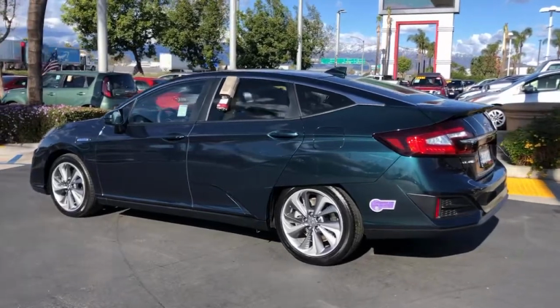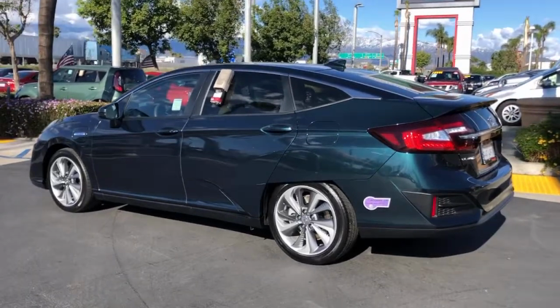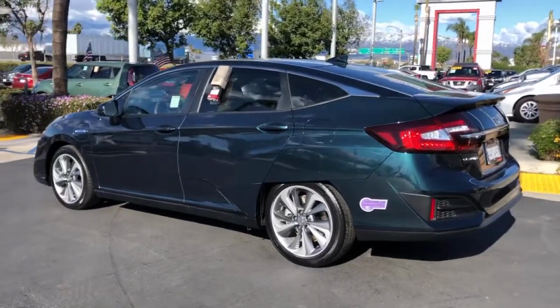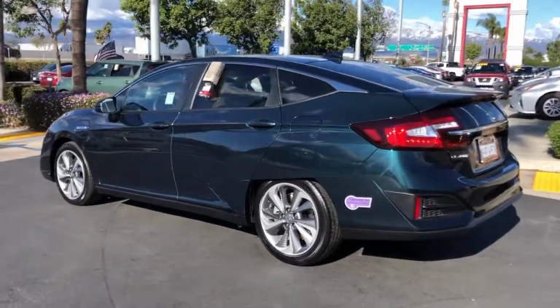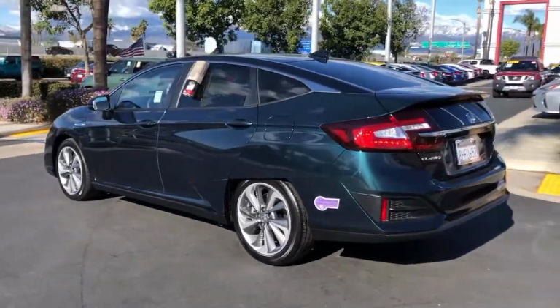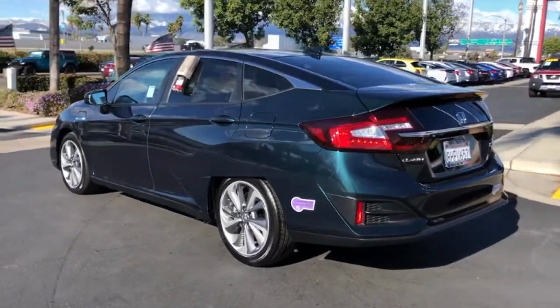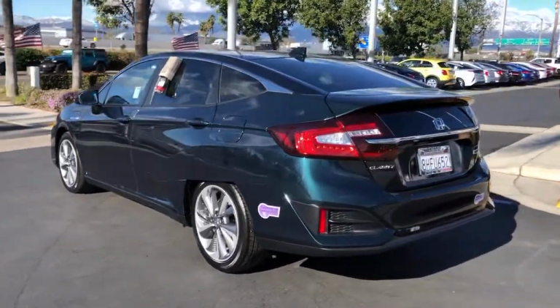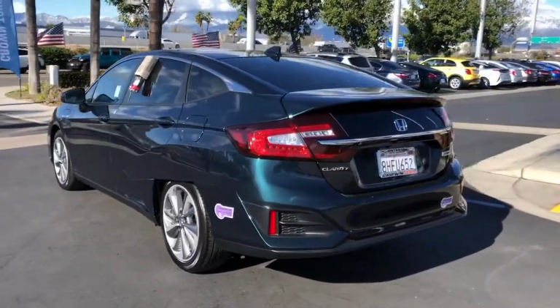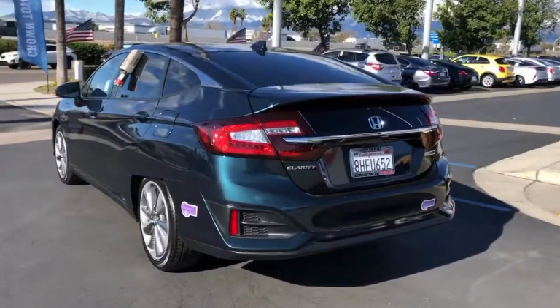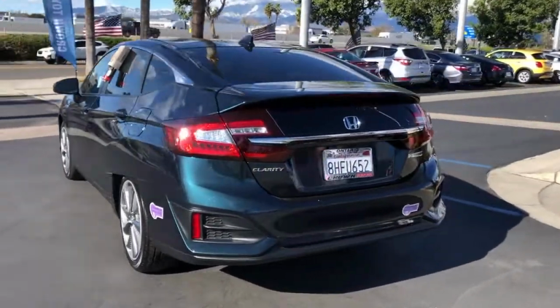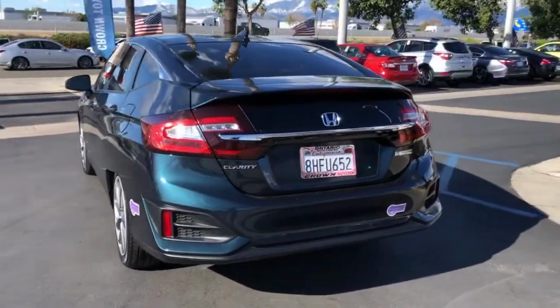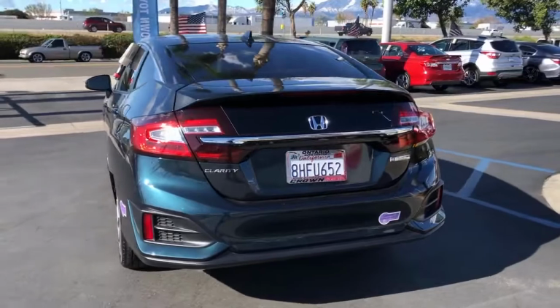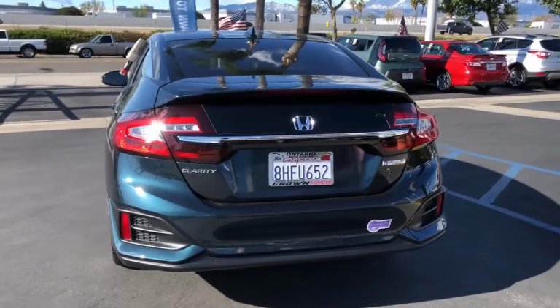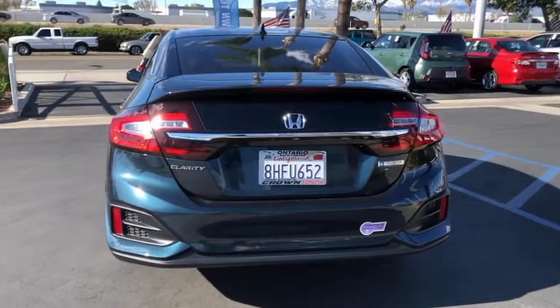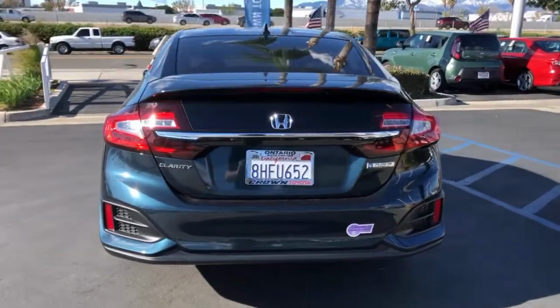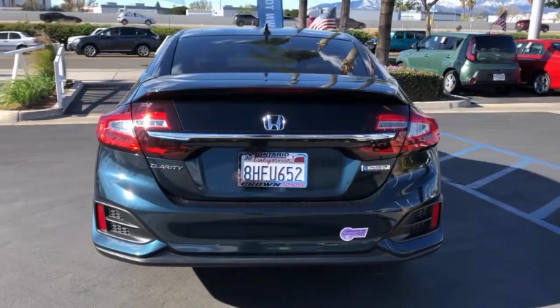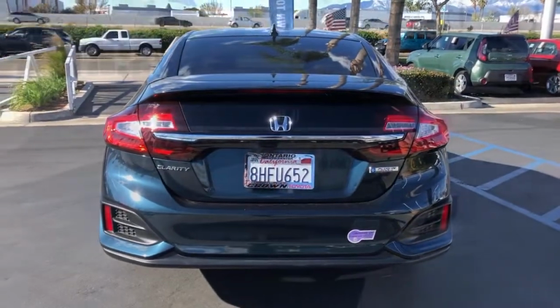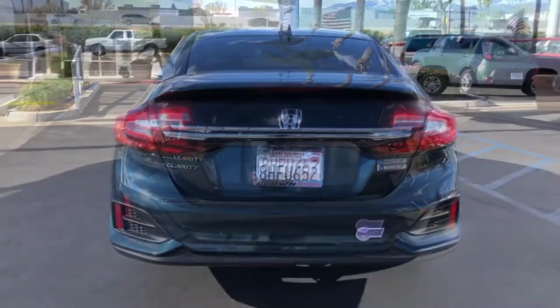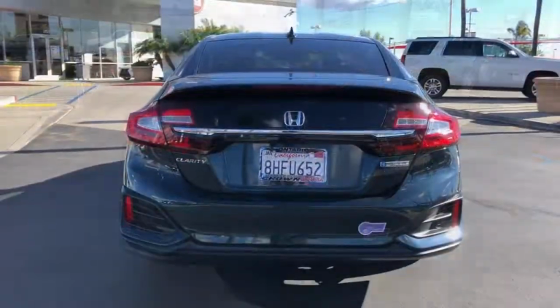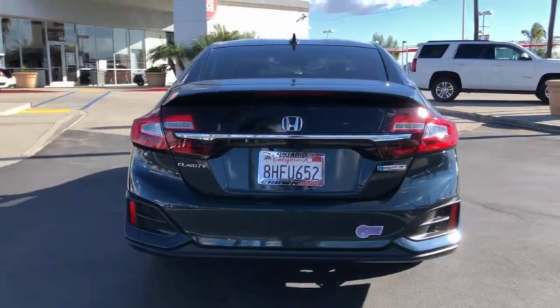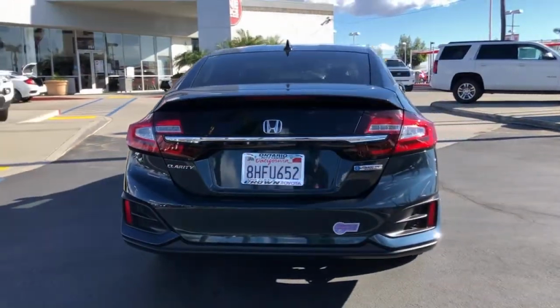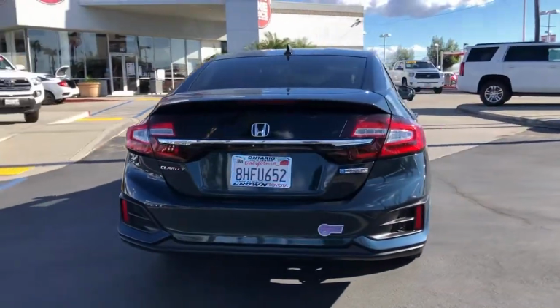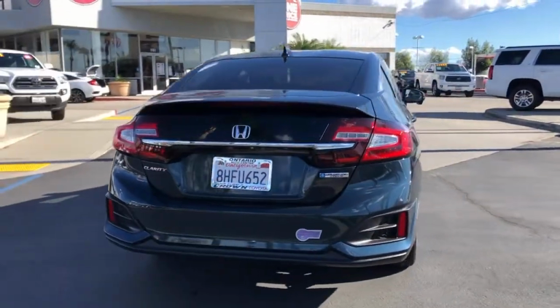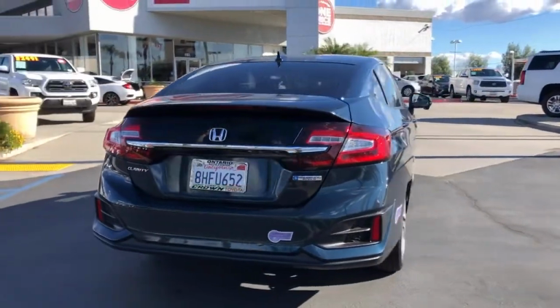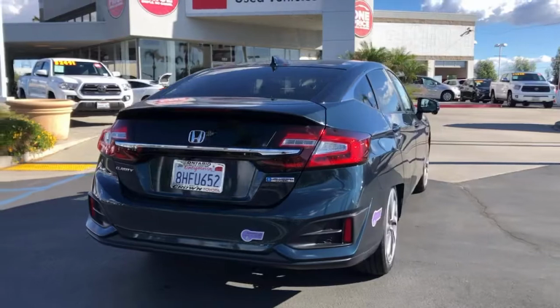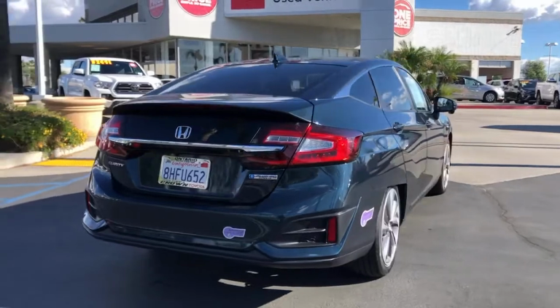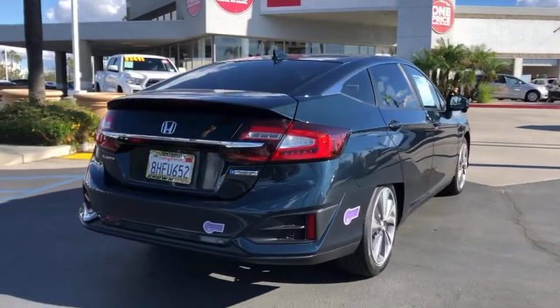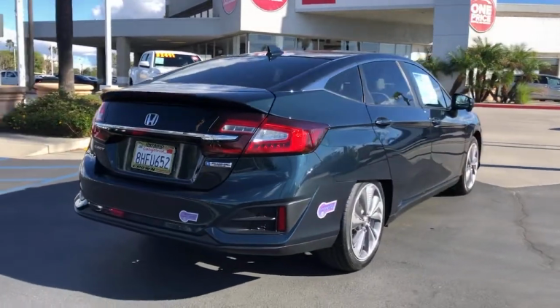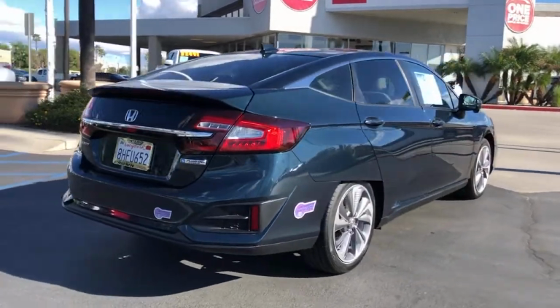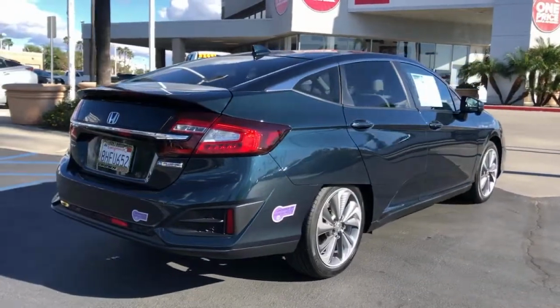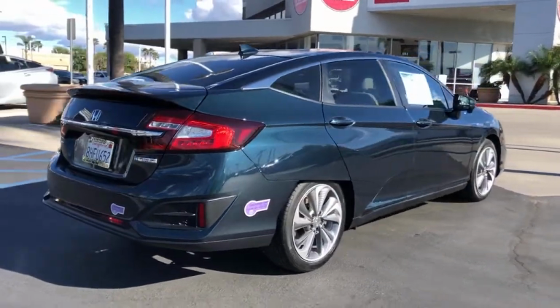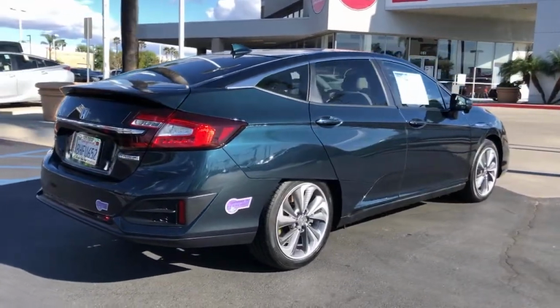Satisfaction begins the moment you take the wheel of the Clarity Plug-in Hybrid. Loaded with intelligent safety and connectivity technology, its driver-centered cockpit puts you in command of the quiet, comfortable drive that awaits.